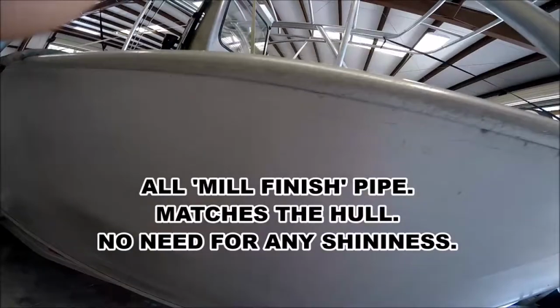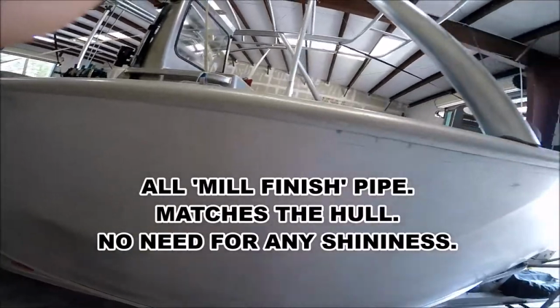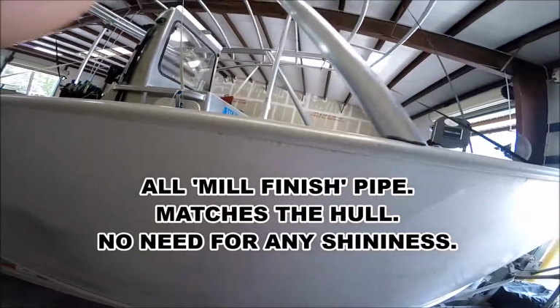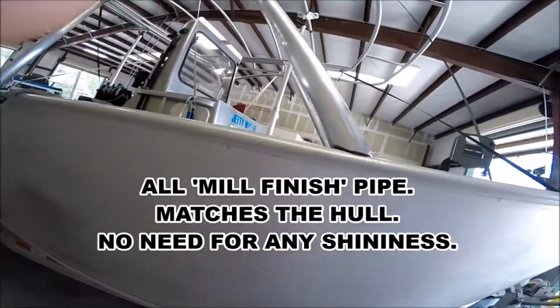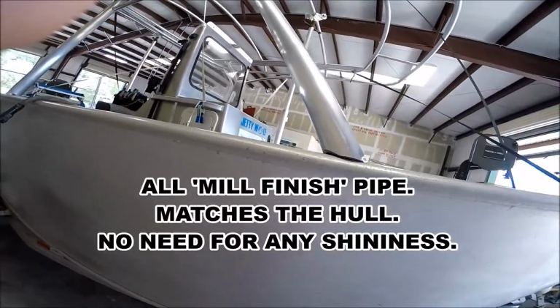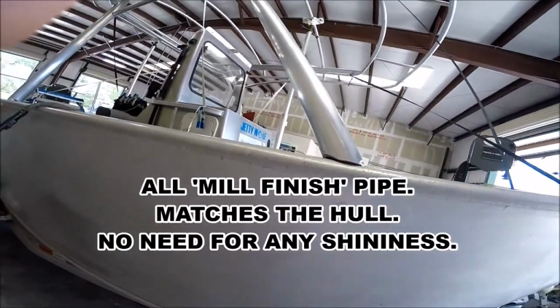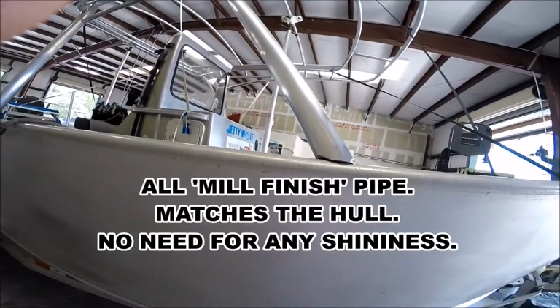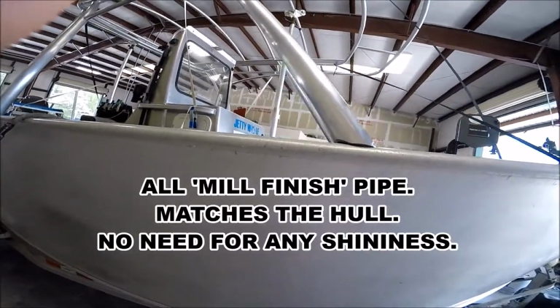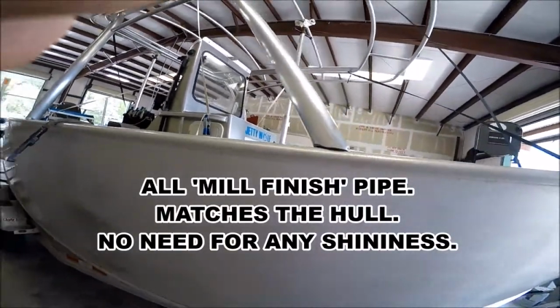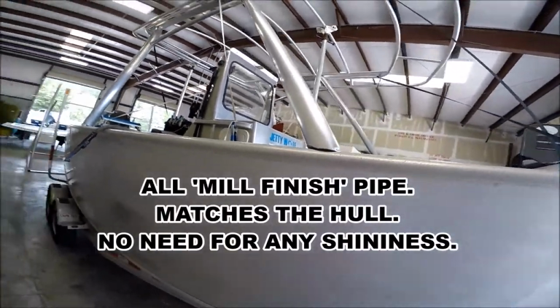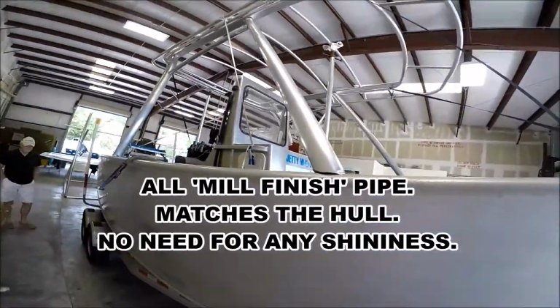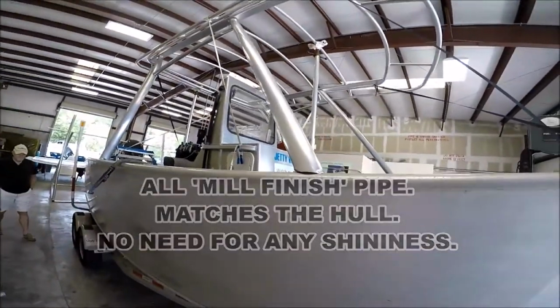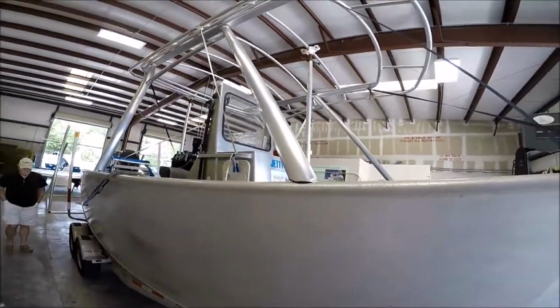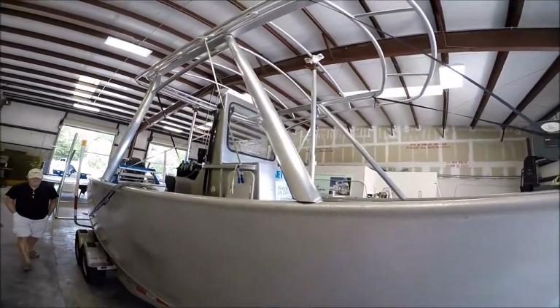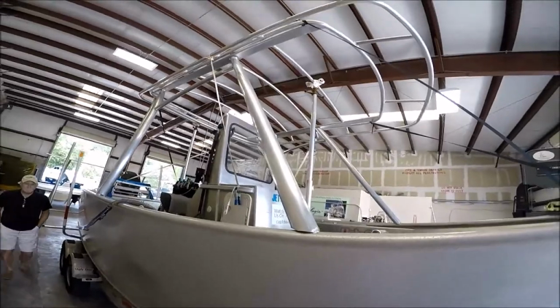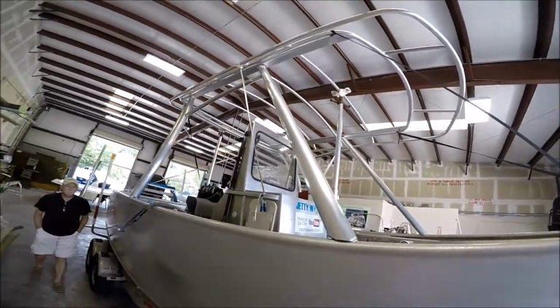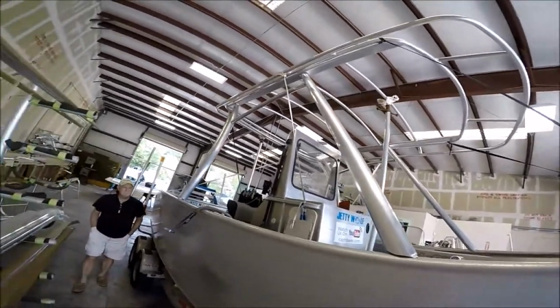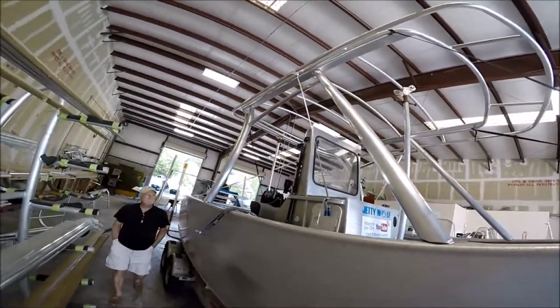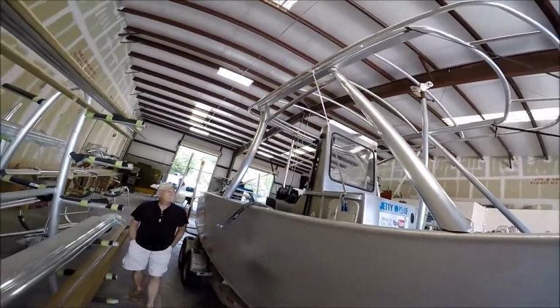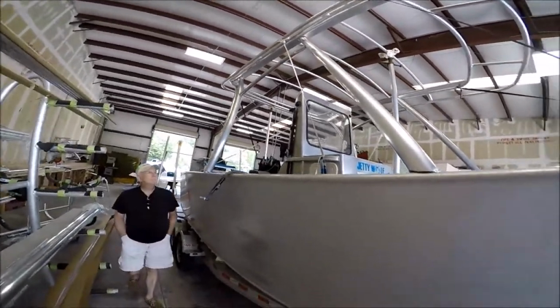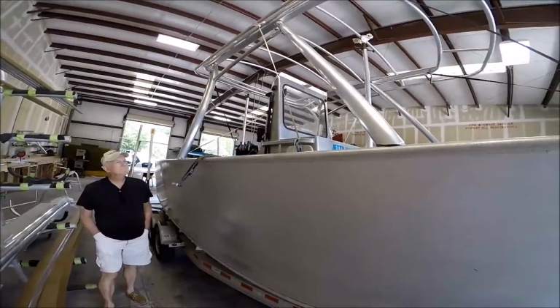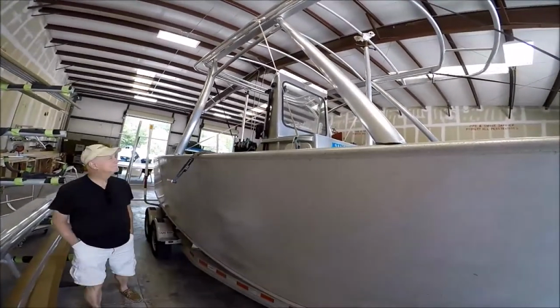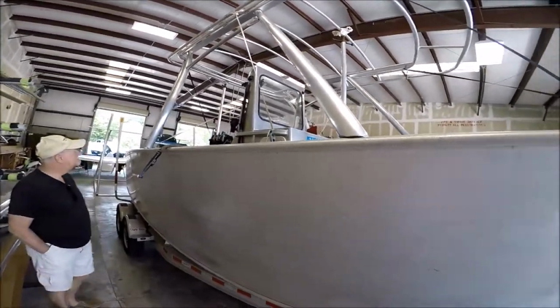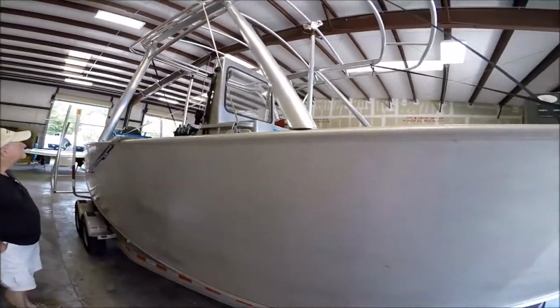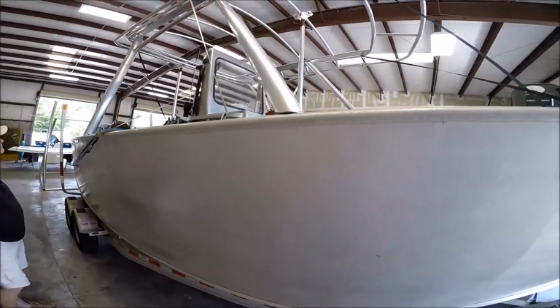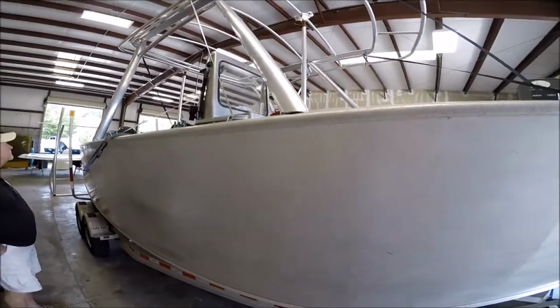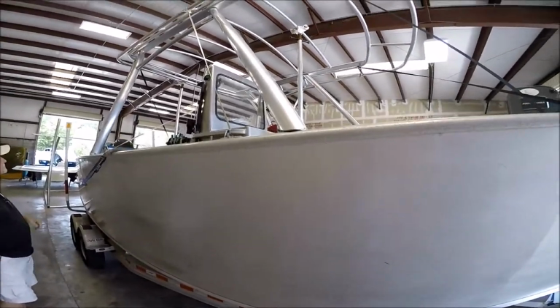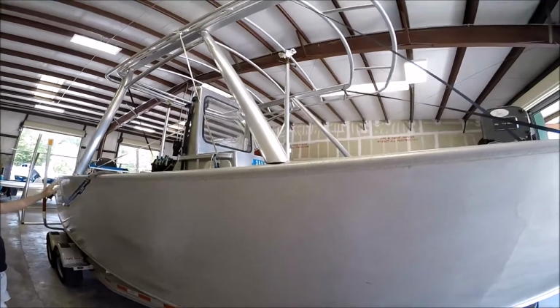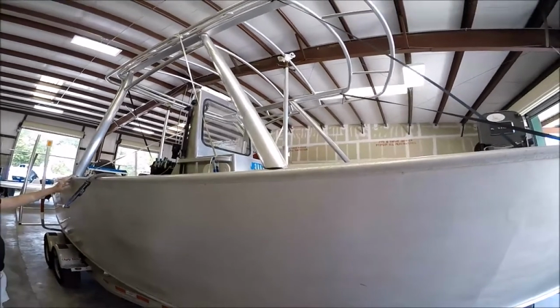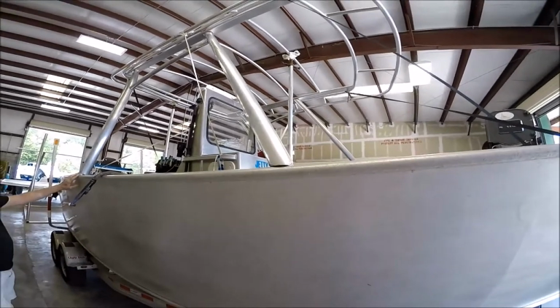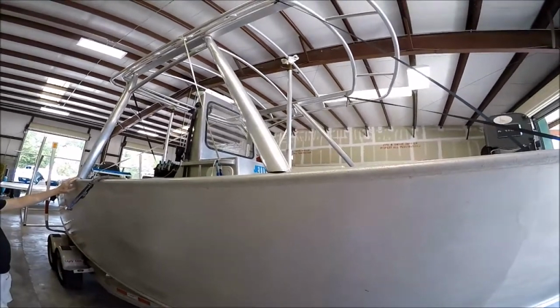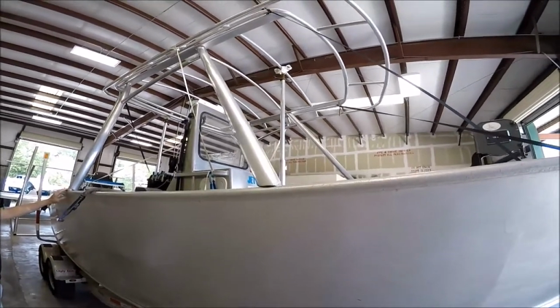All right folks, I'm gonna cut it off at this point. This is what we got.